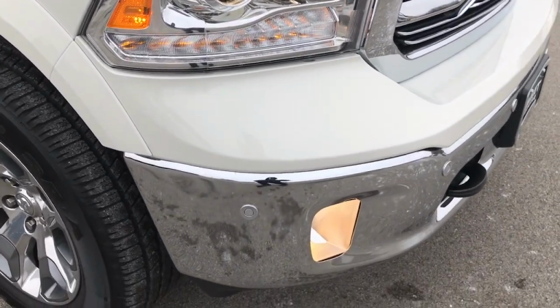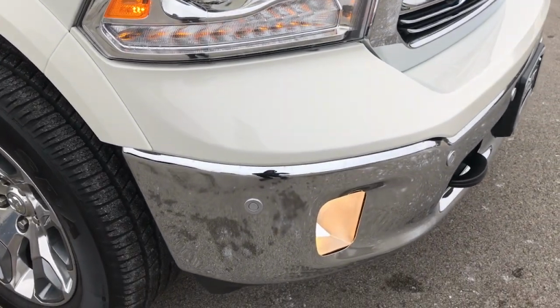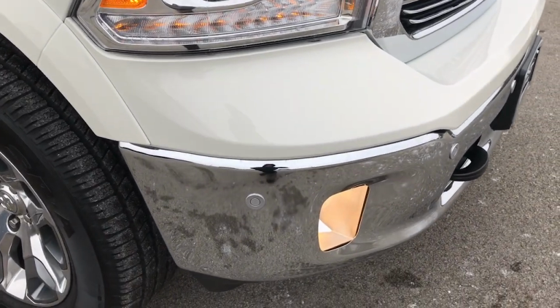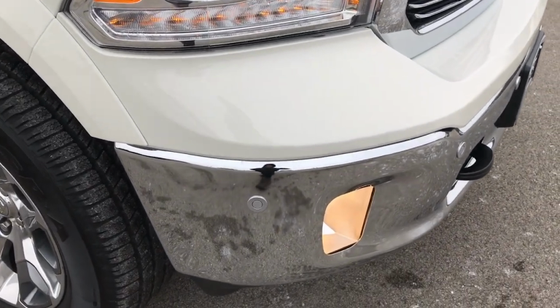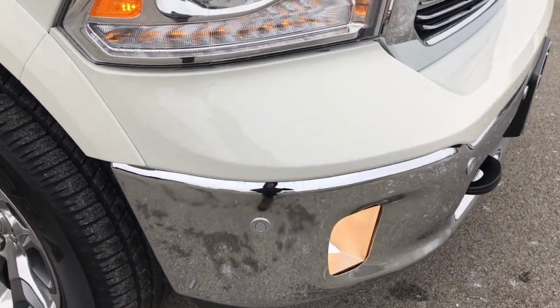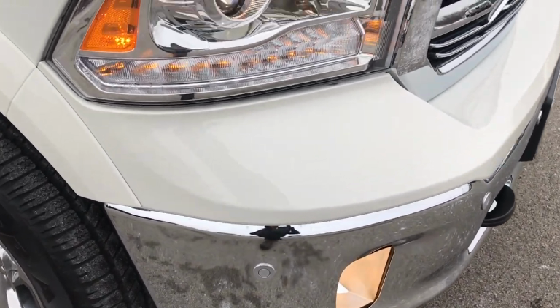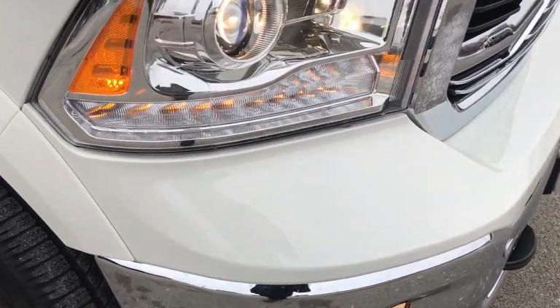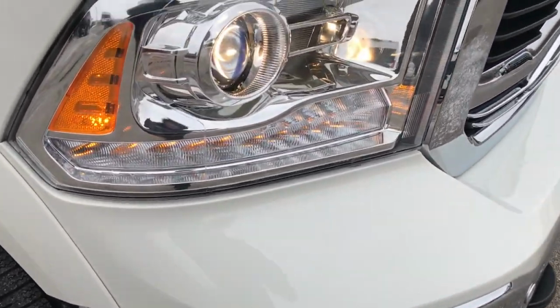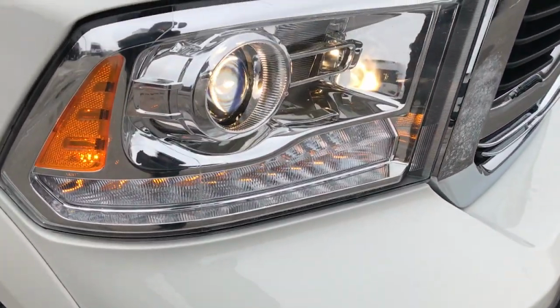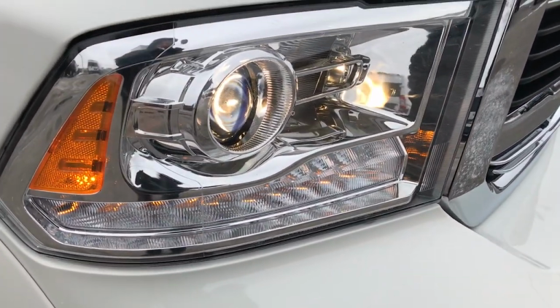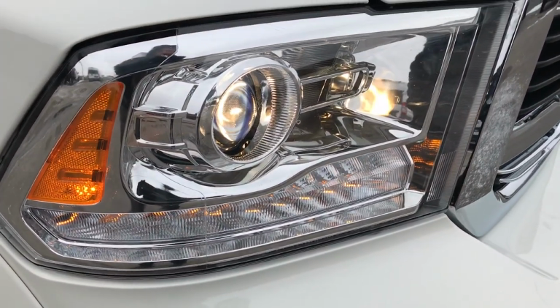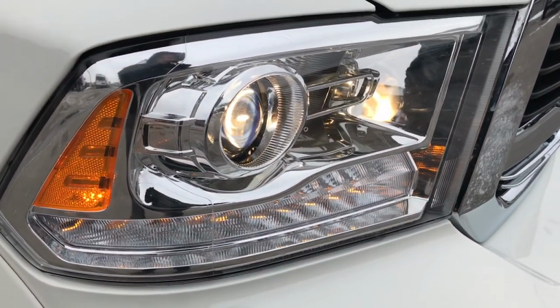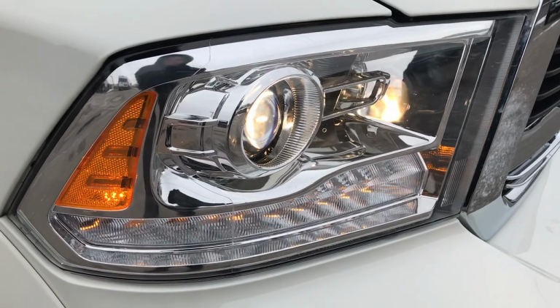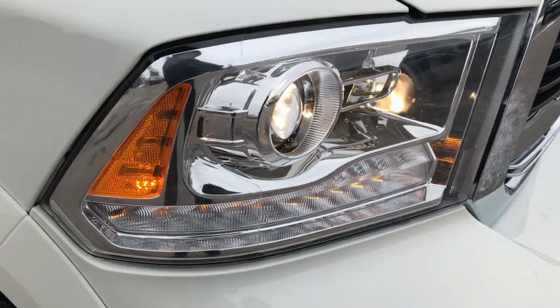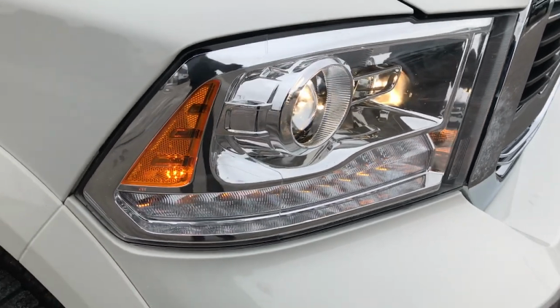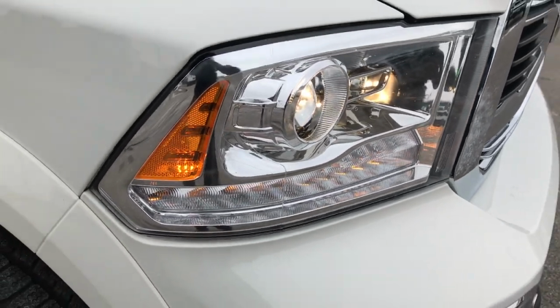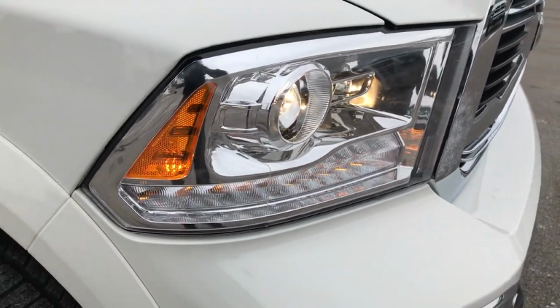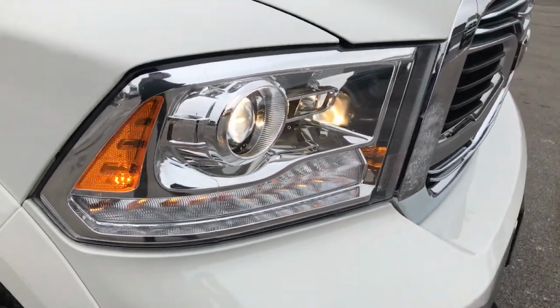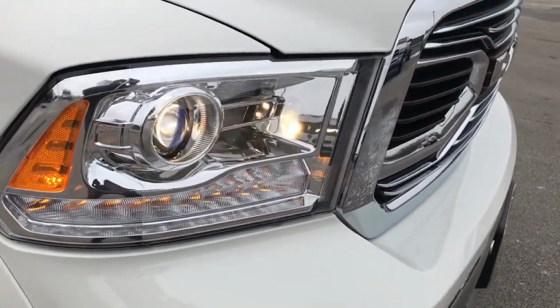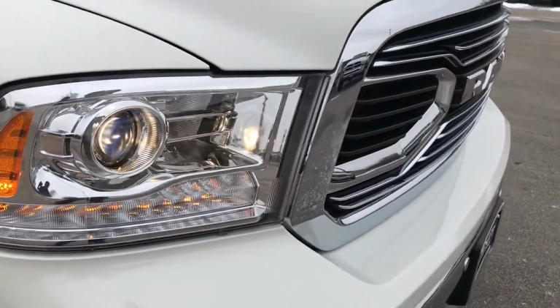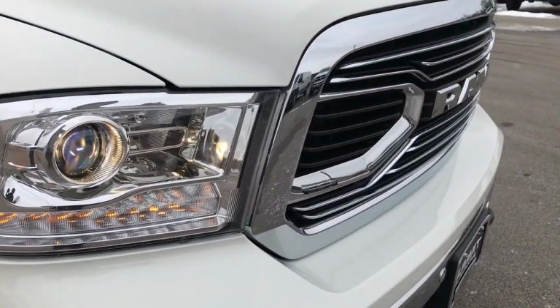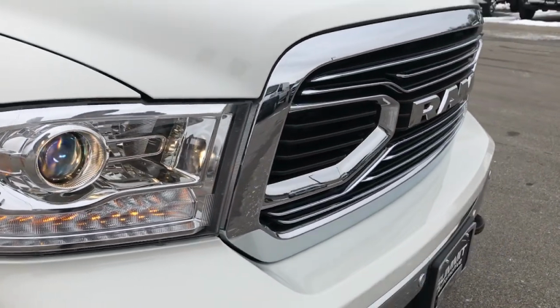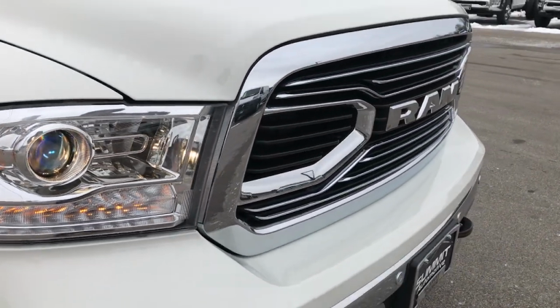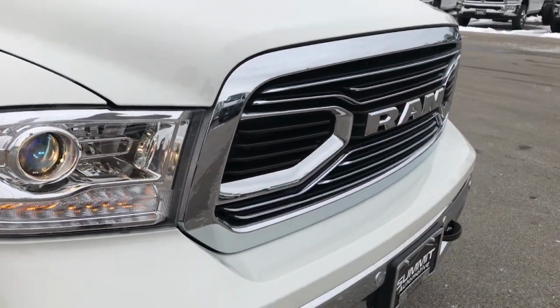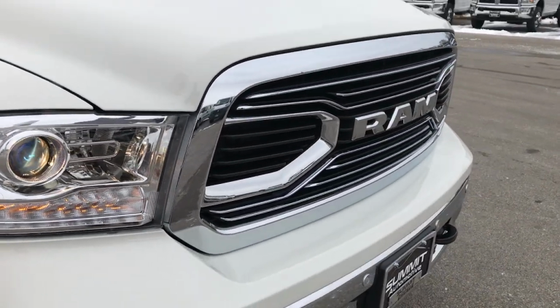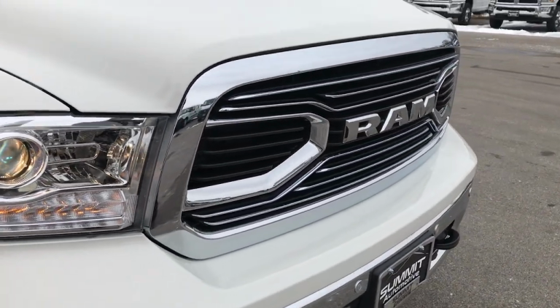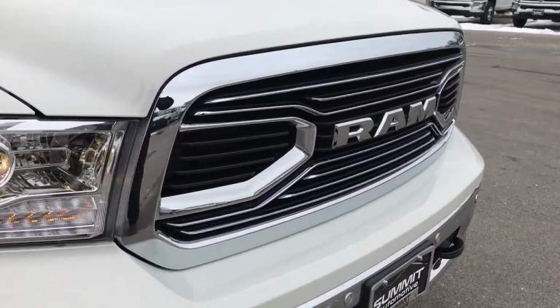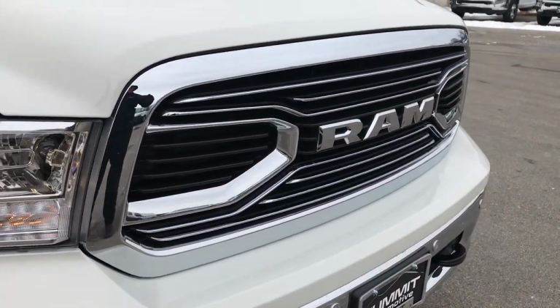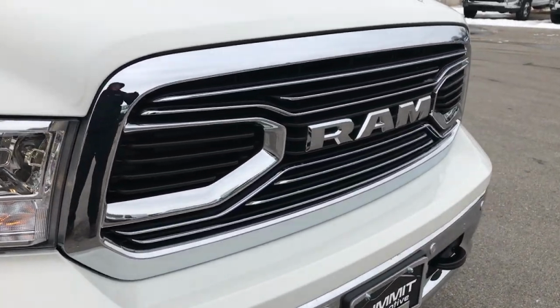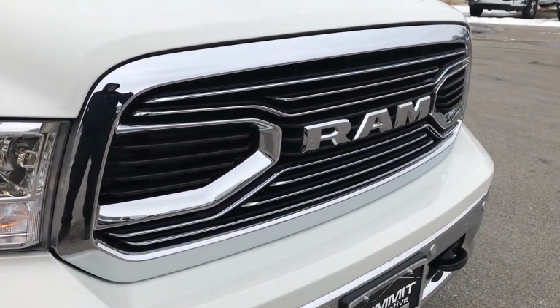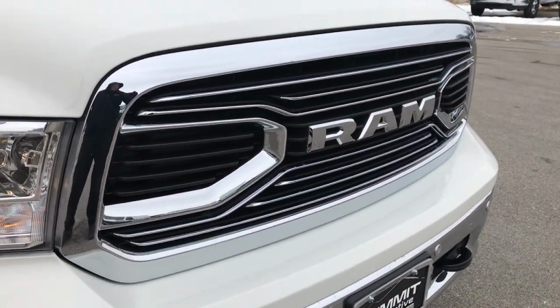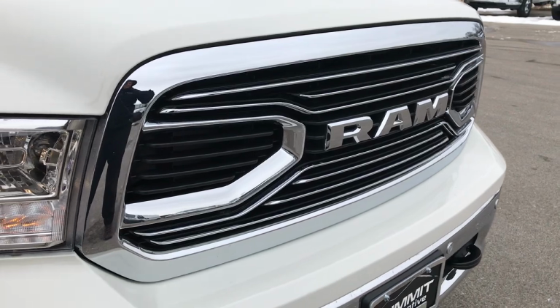Front sonar, factory fog lights, projector lamp headlamps, the LED running lights, and the Laramie Limited front grille.